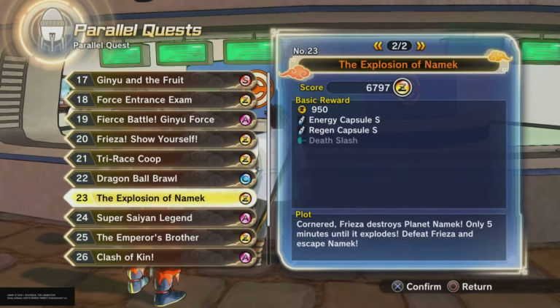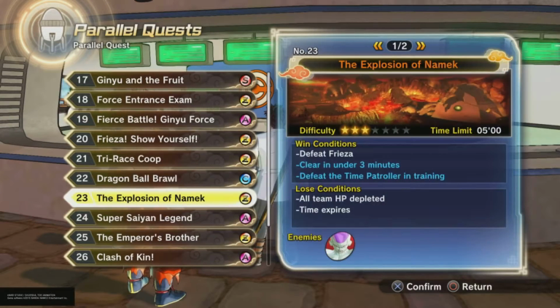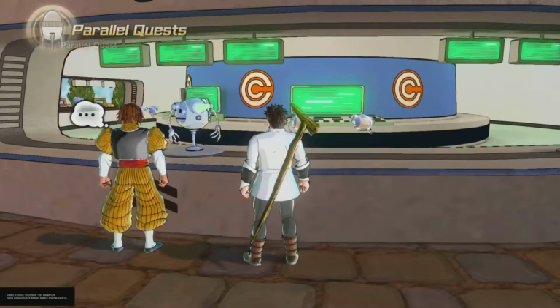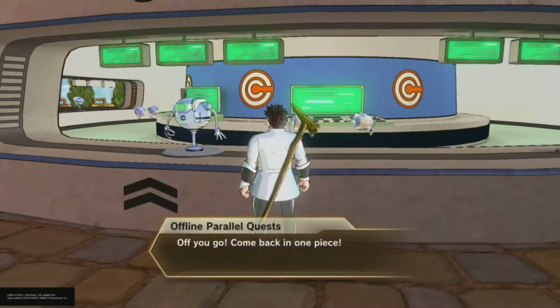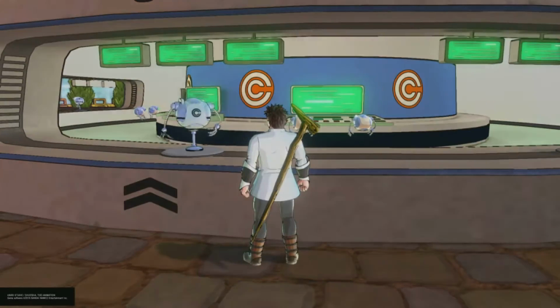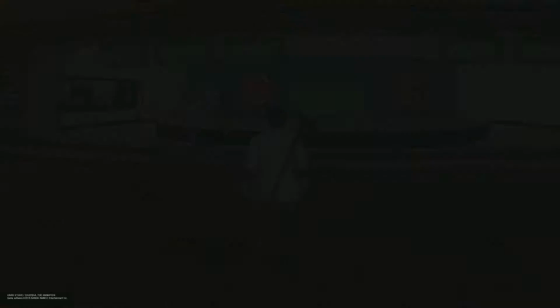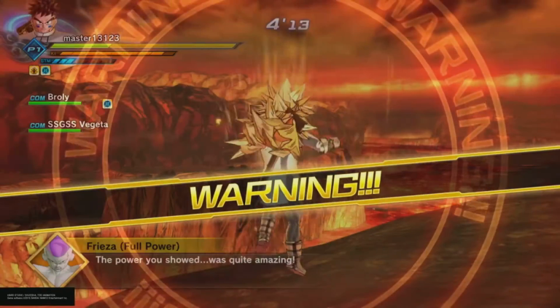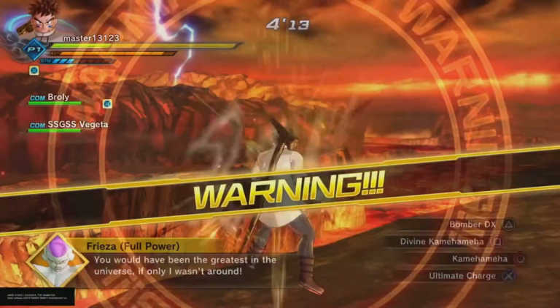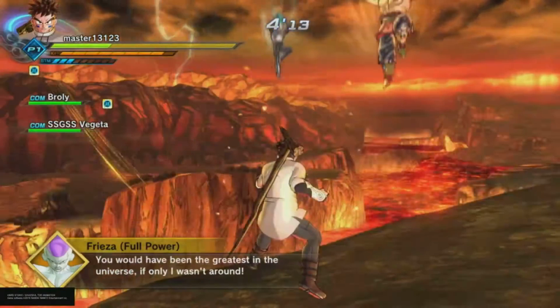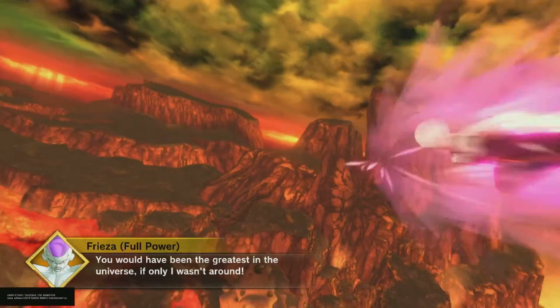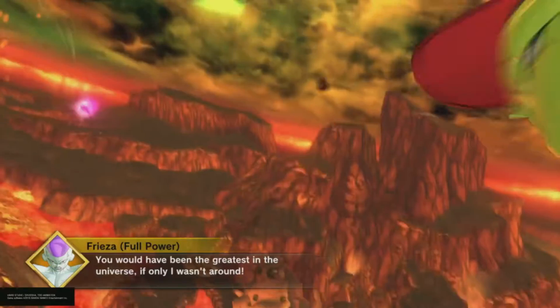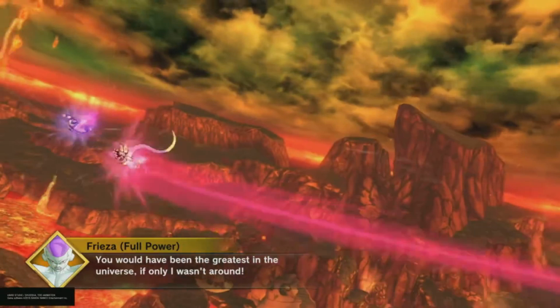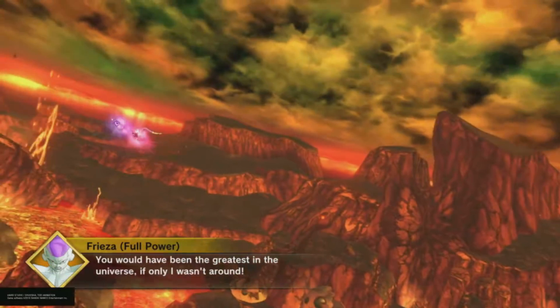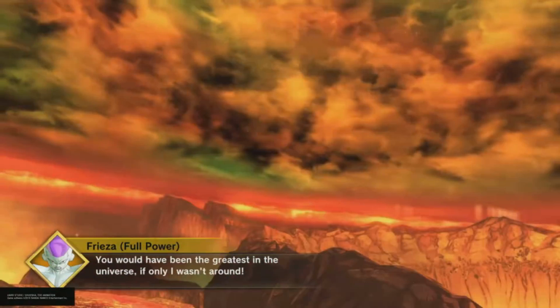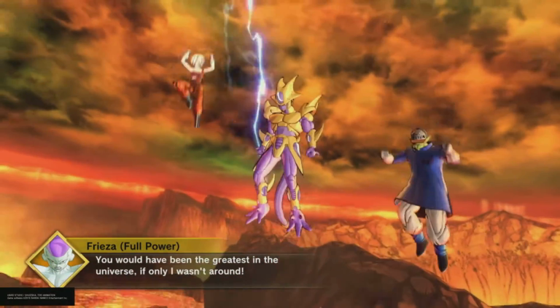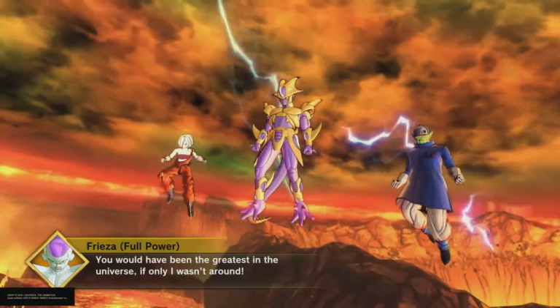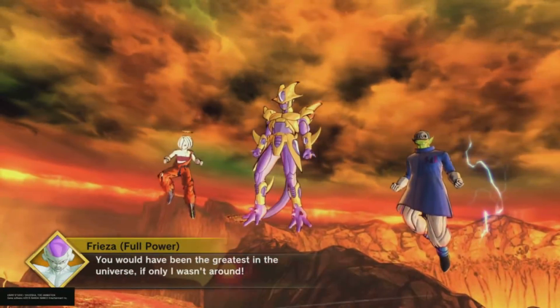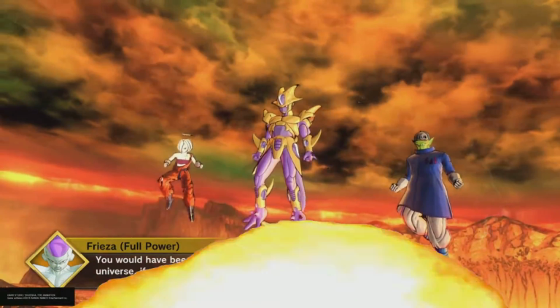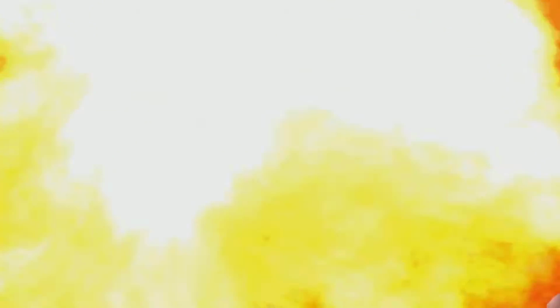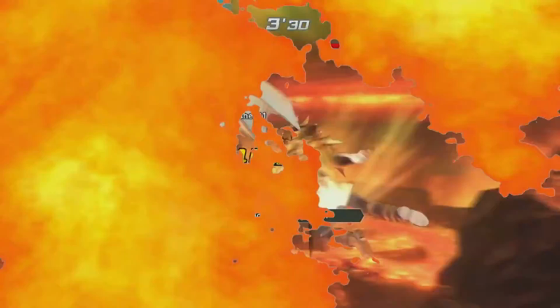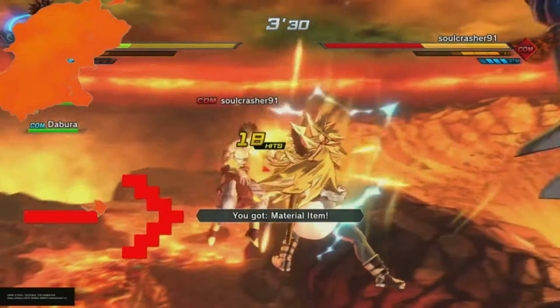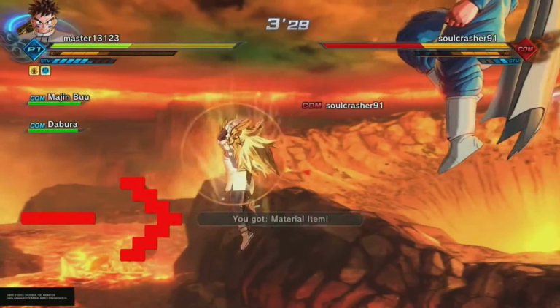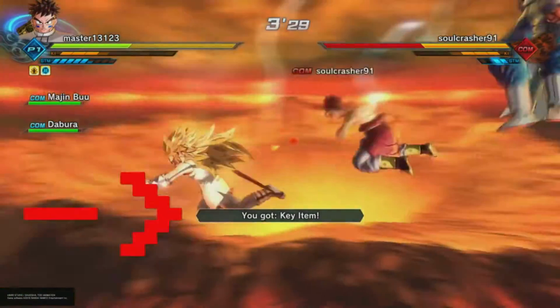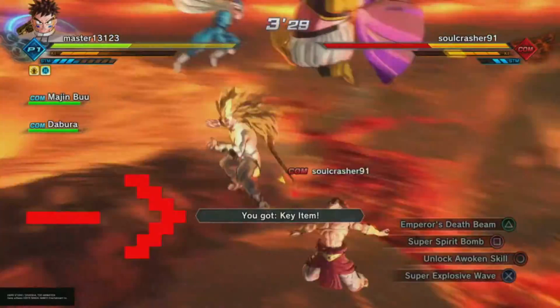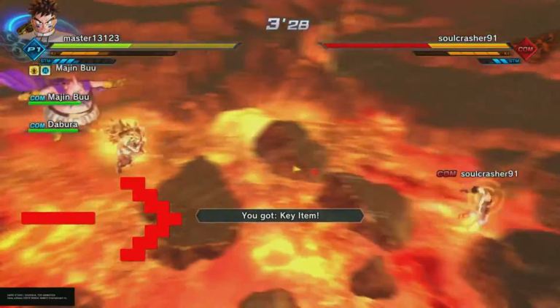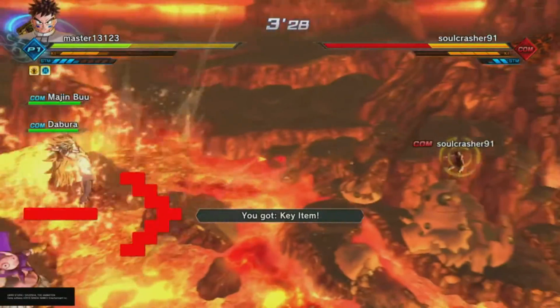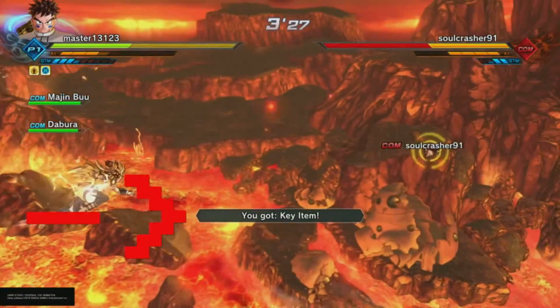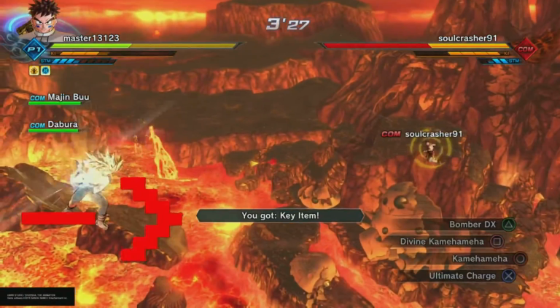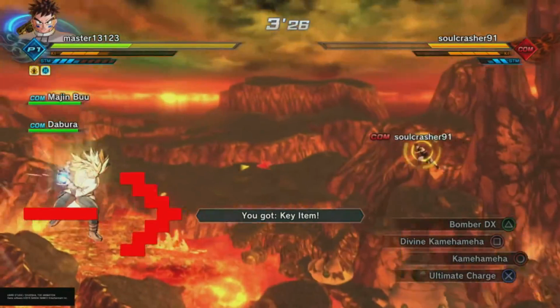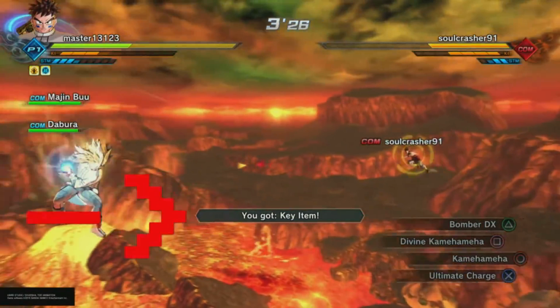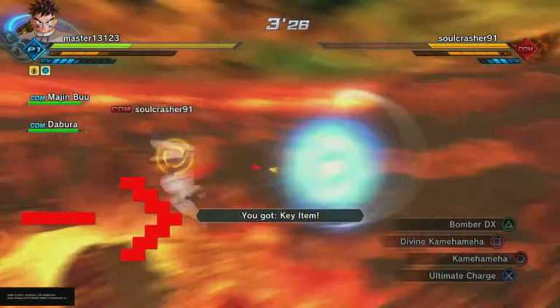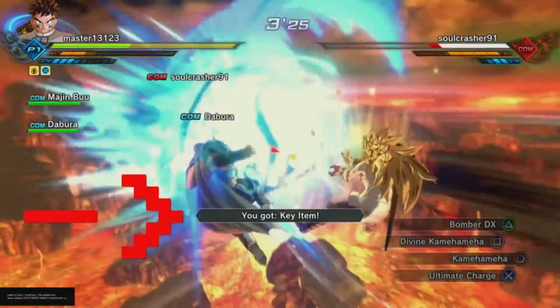This quest sees you face off against Frieza, one of the easiest fights in the game, and then 3 time patrollers. Every time they are defeated, they will drop 2 items: a material item, a clothing item, or a key item.